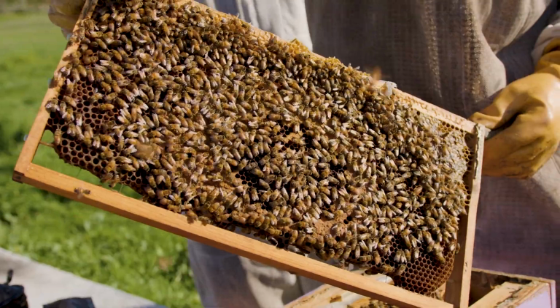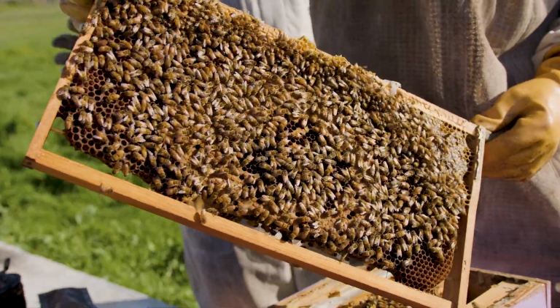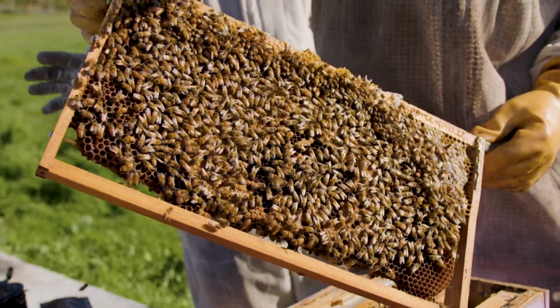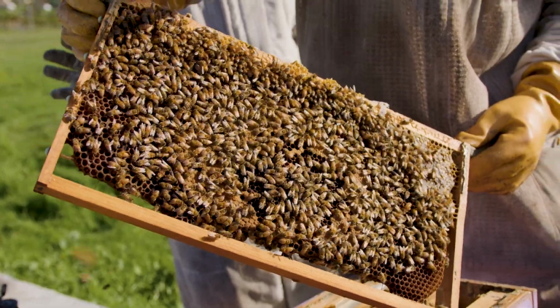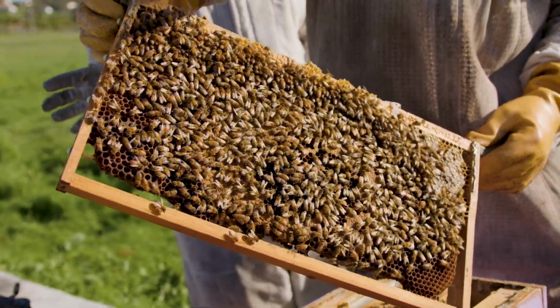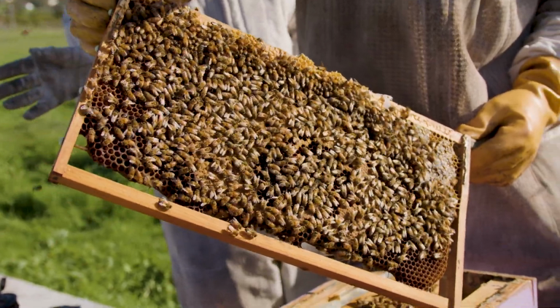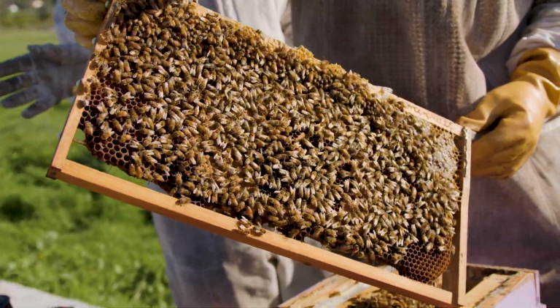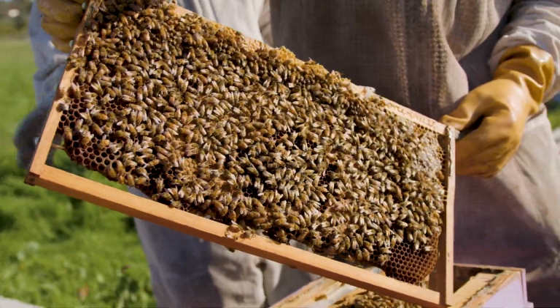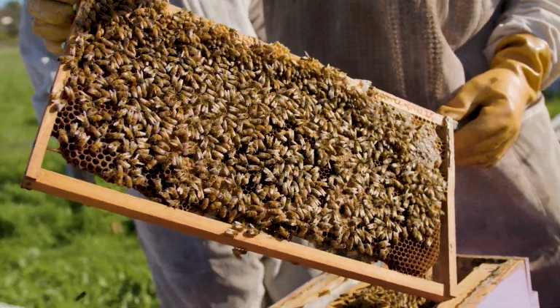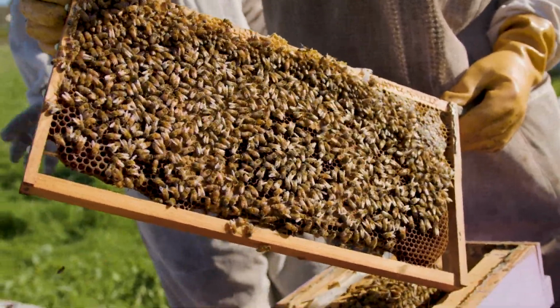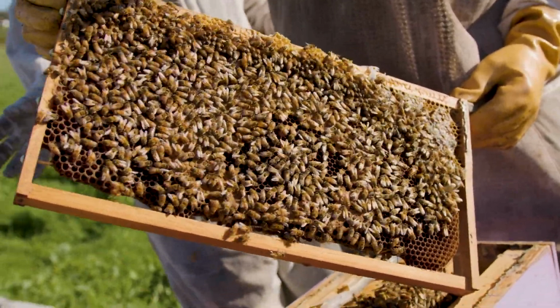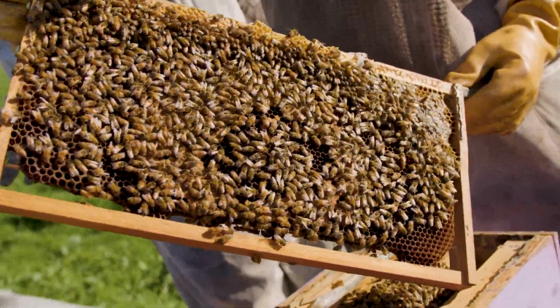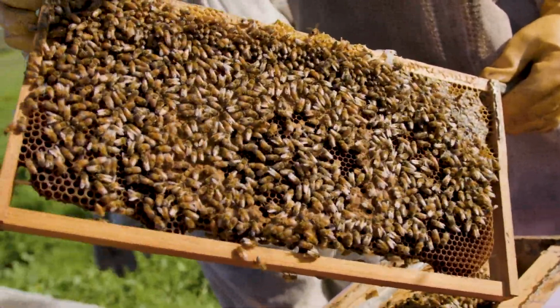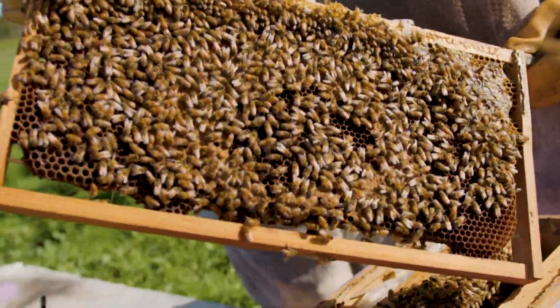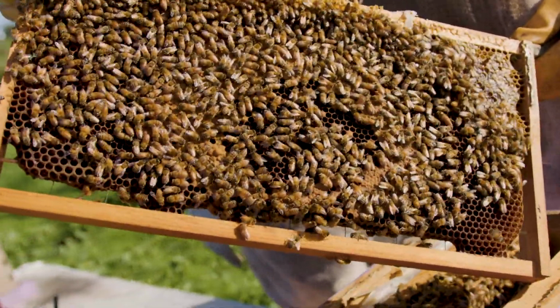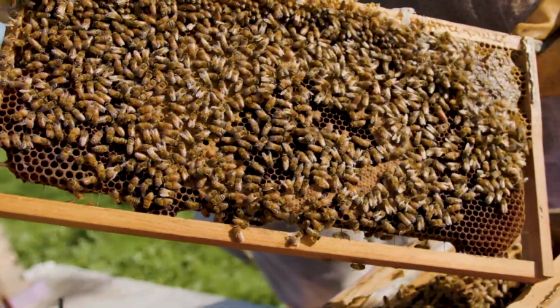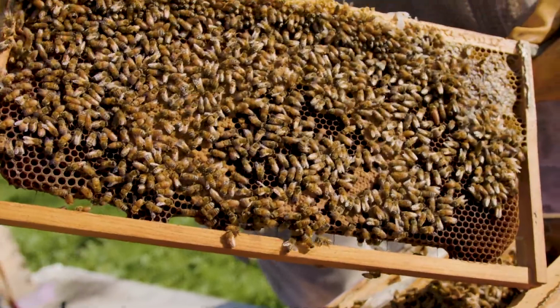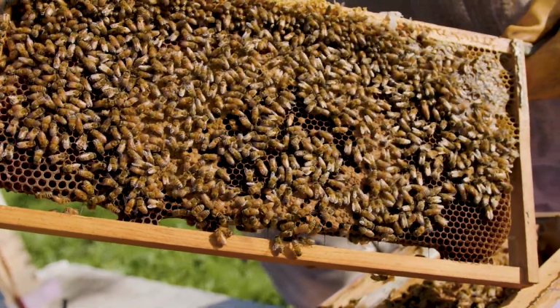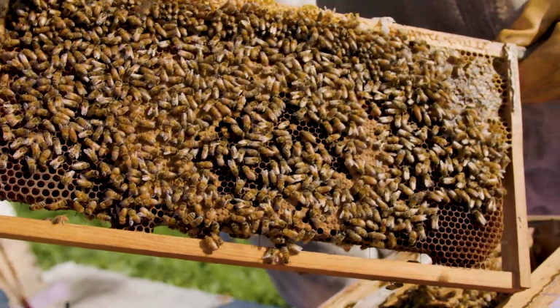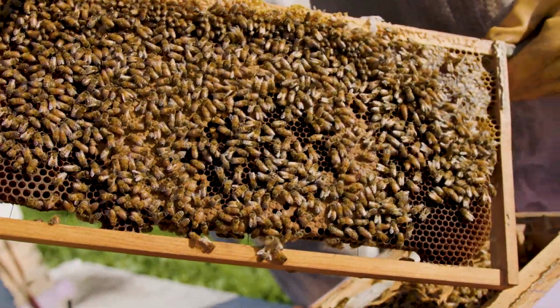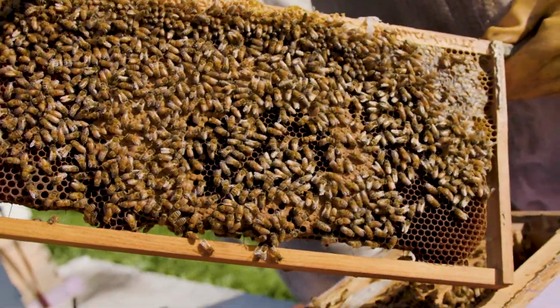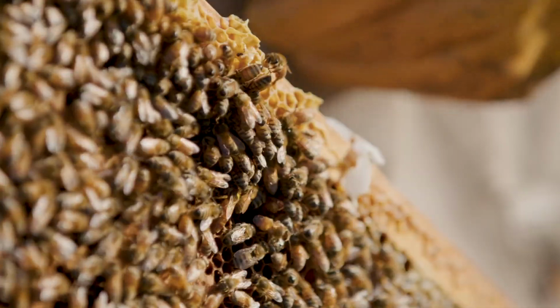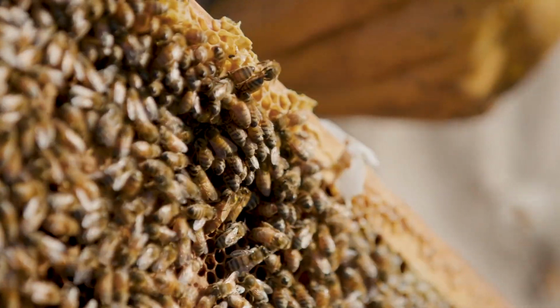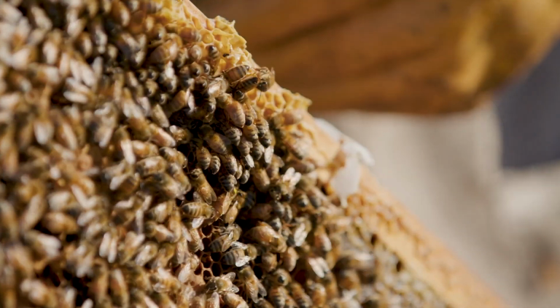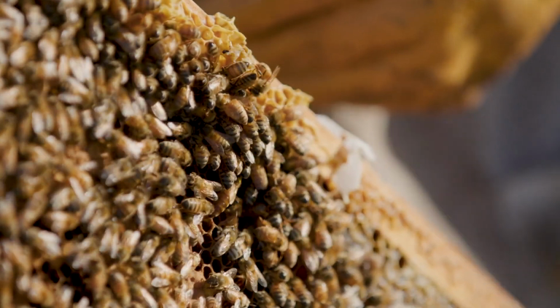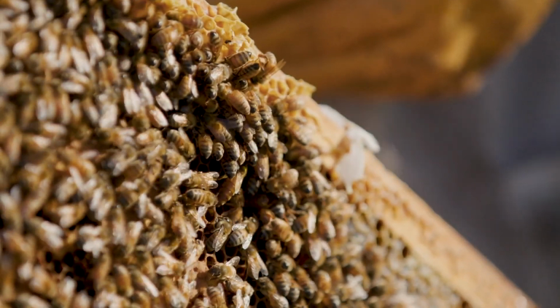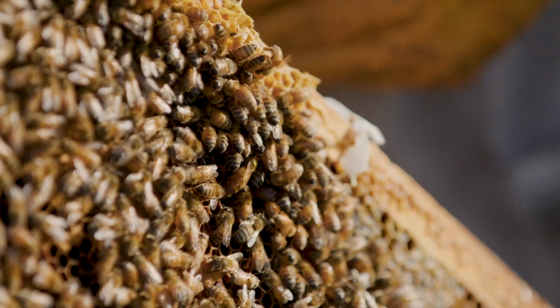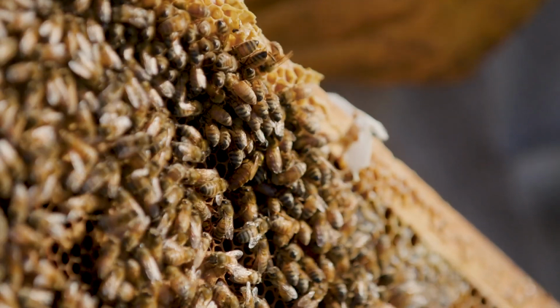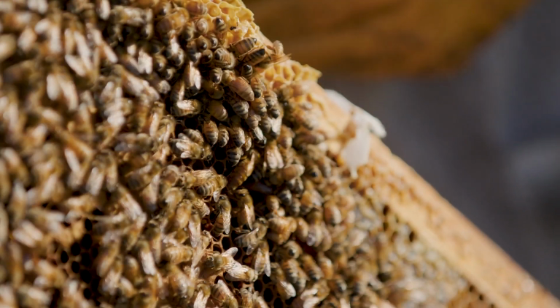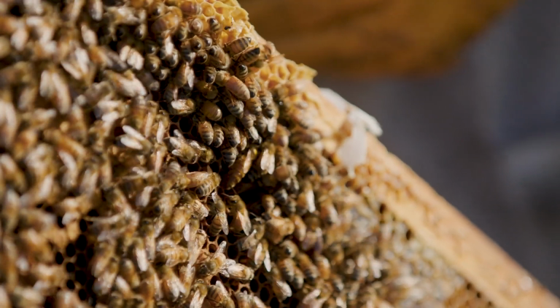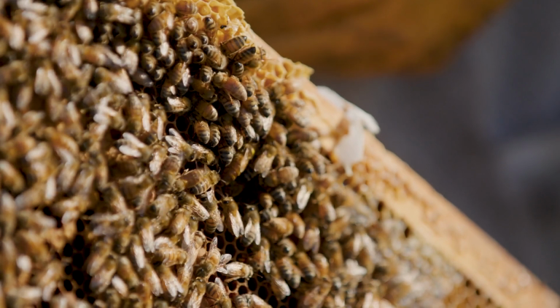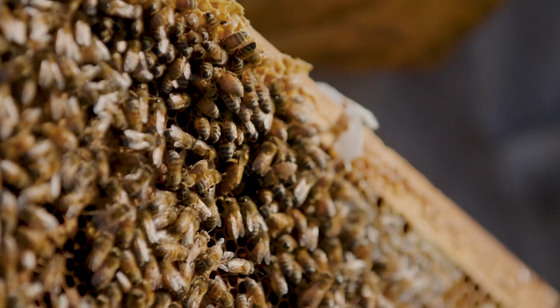They also have a really big bald back, whereas worker bees' backs are furry. So this is what we call — can you spot the queen? All right, I'm going to point out the queen in three, two, one.